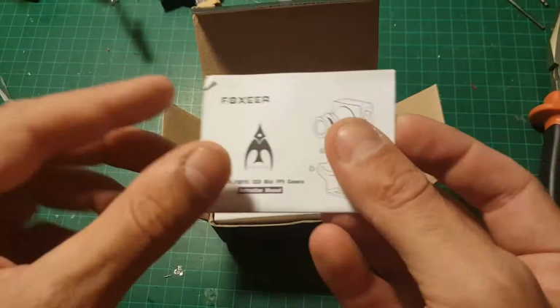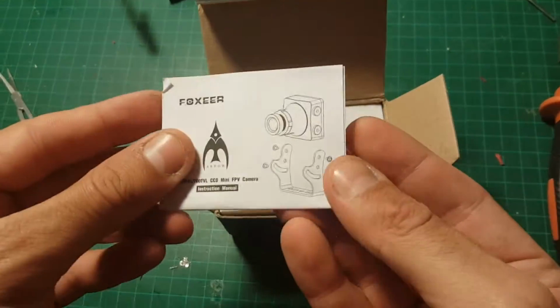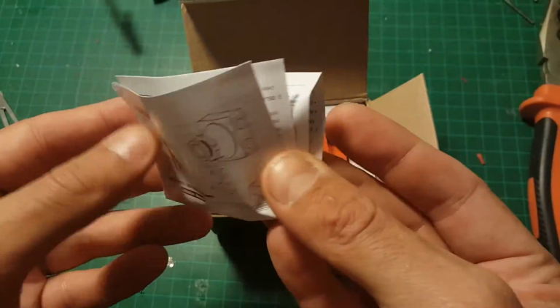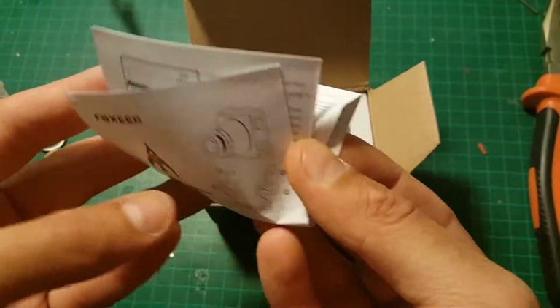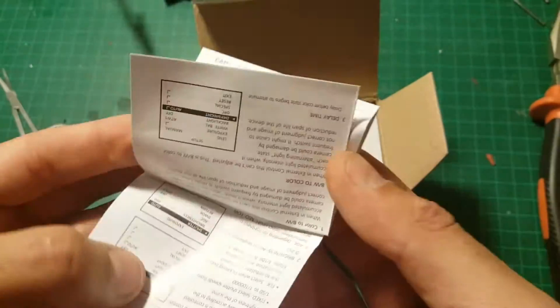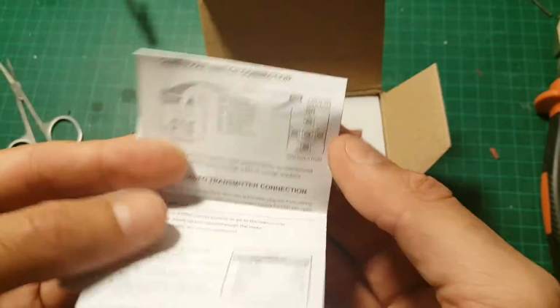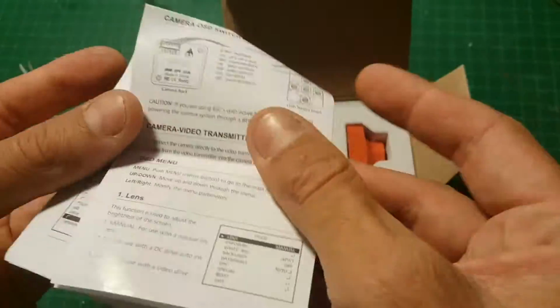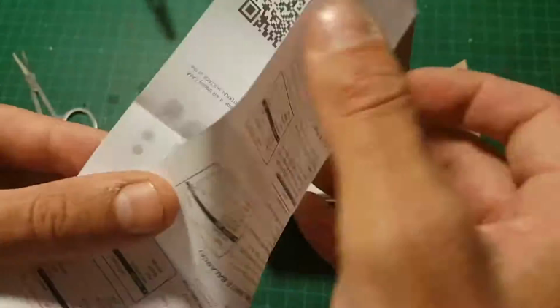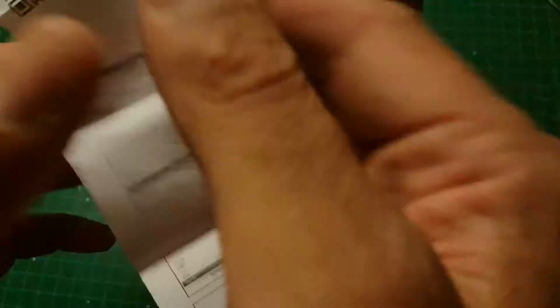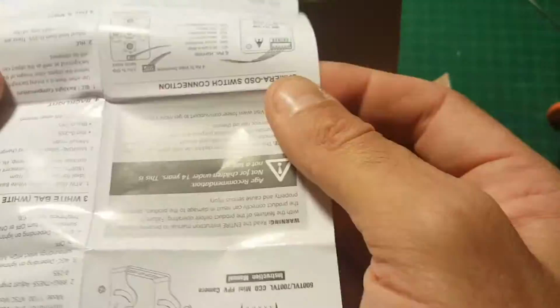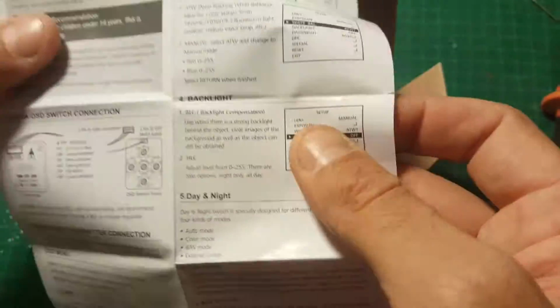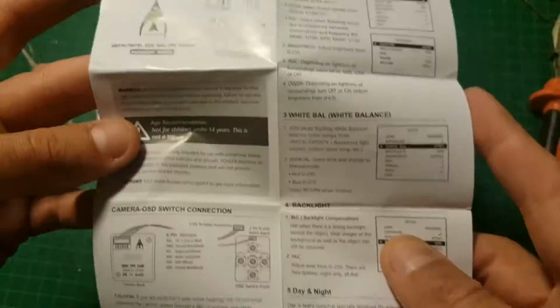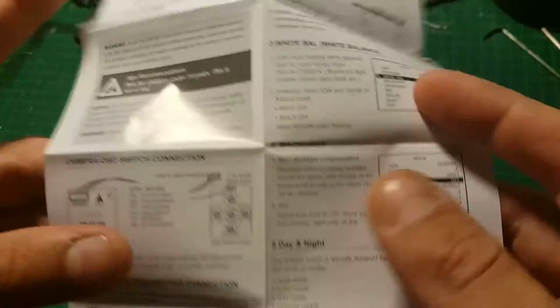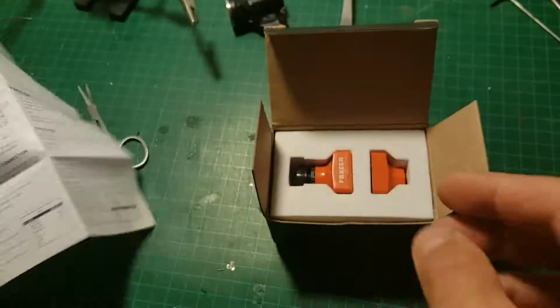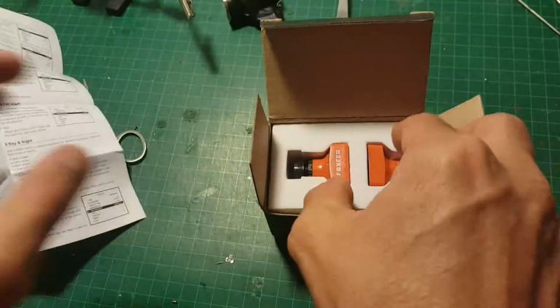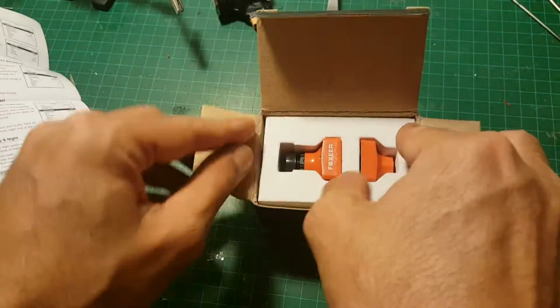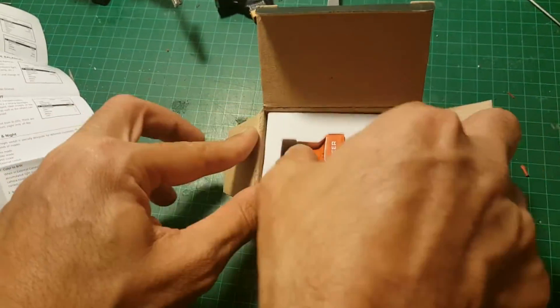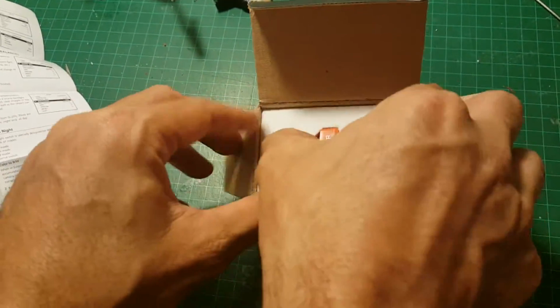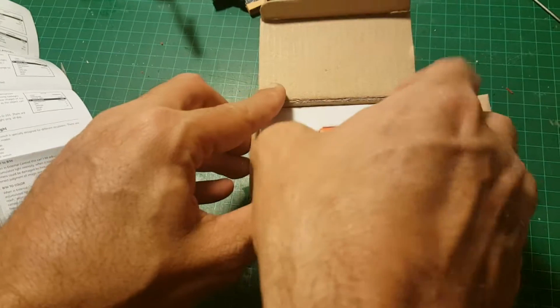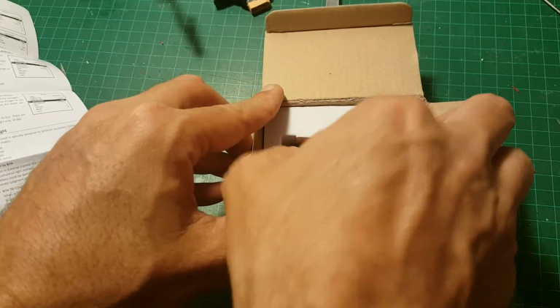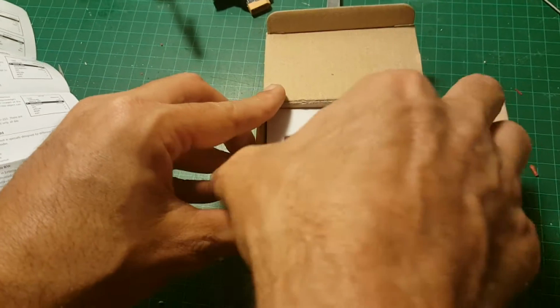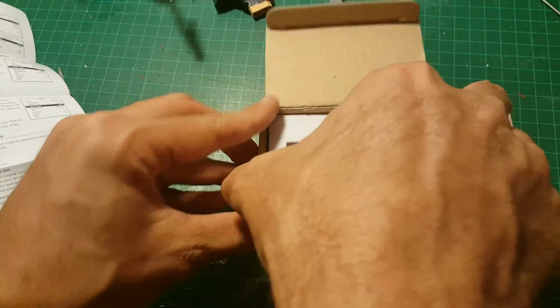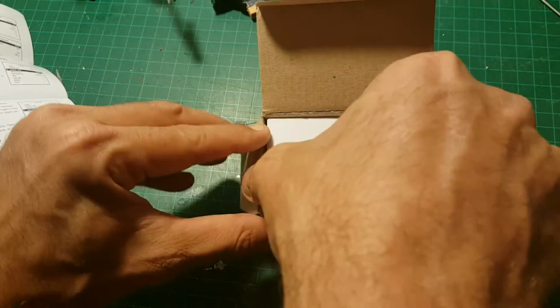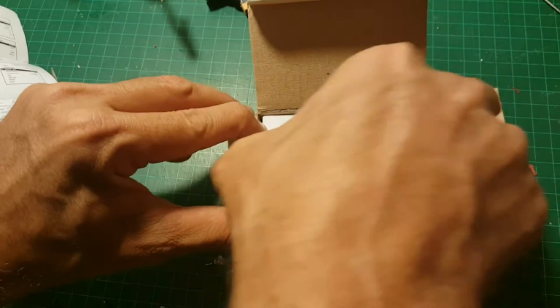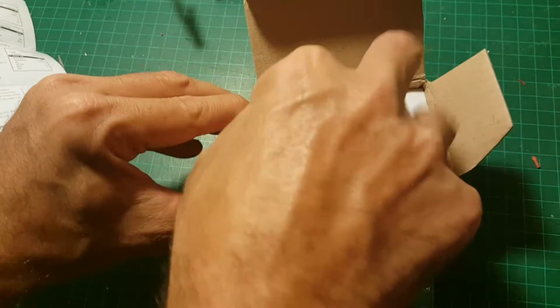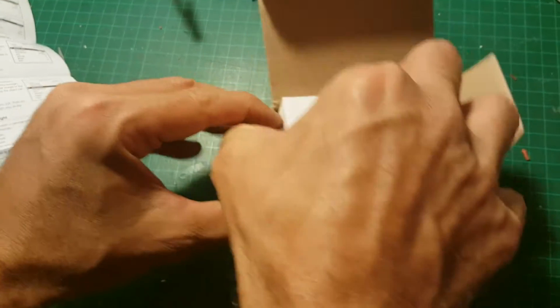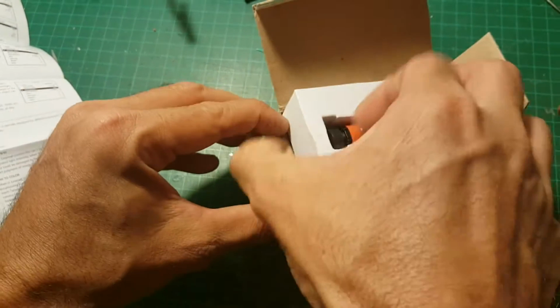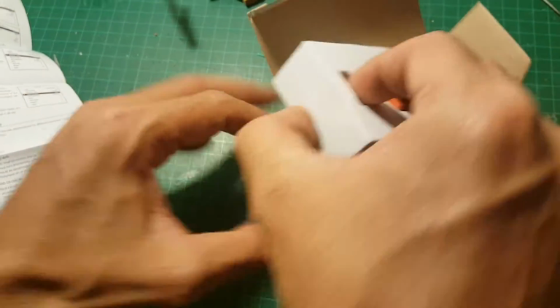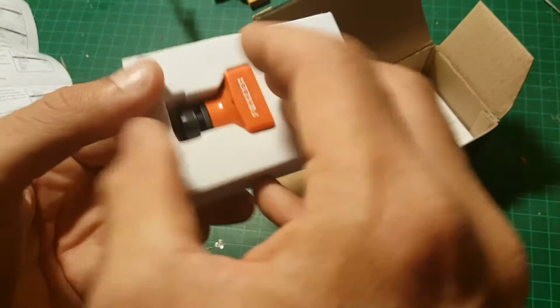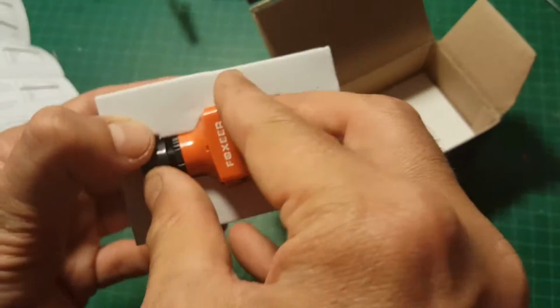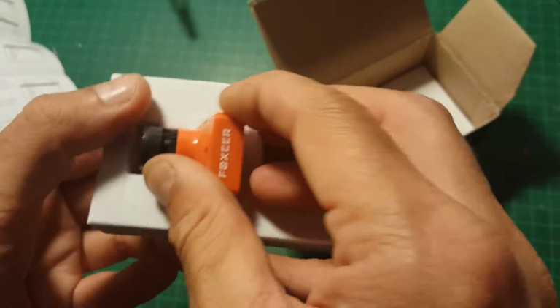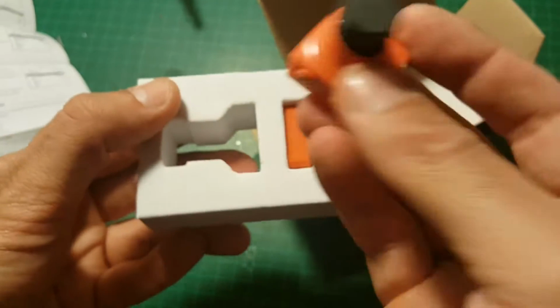So first of all we're getting the instruction manual. And we get the camera itself. We also have an extra cover on the right side.